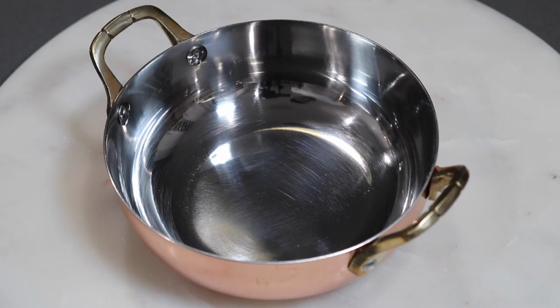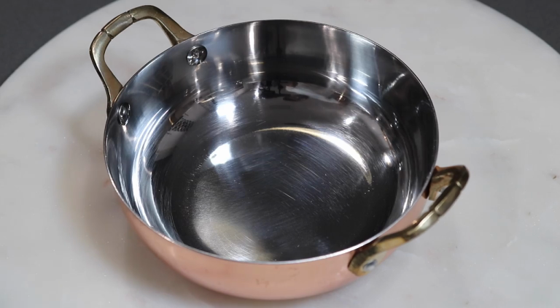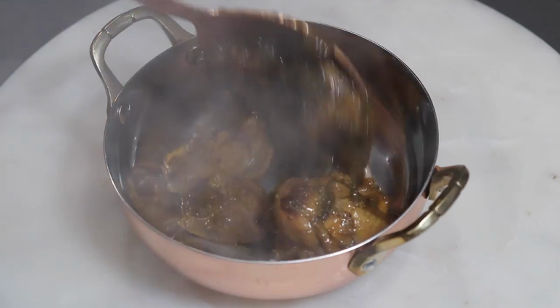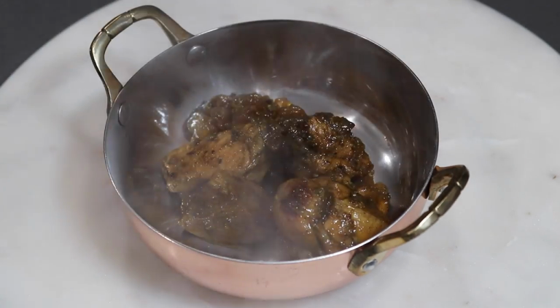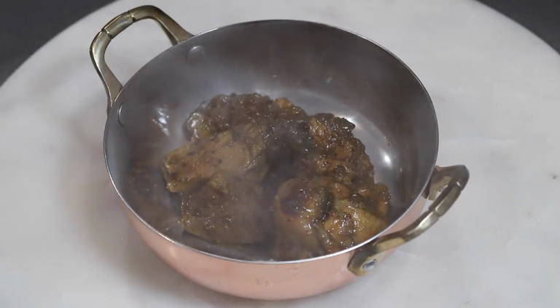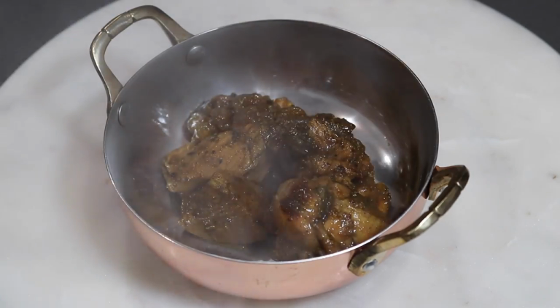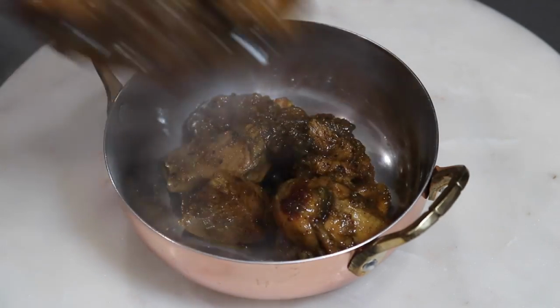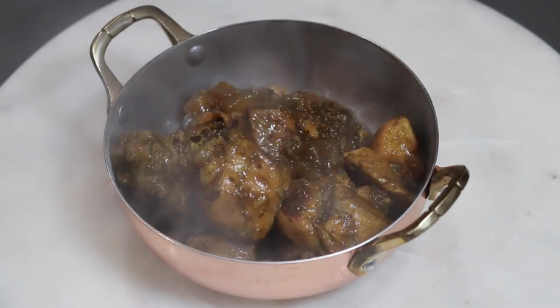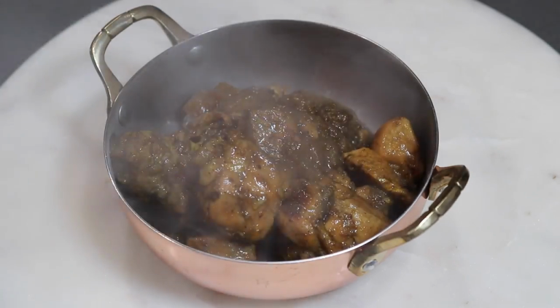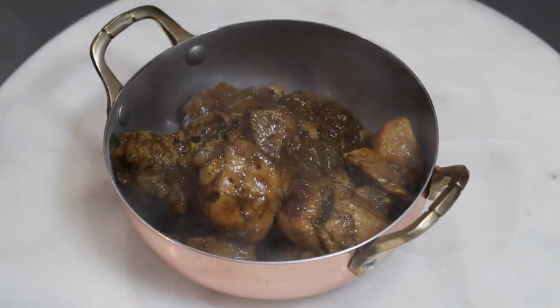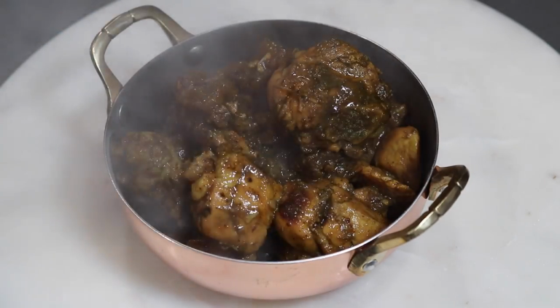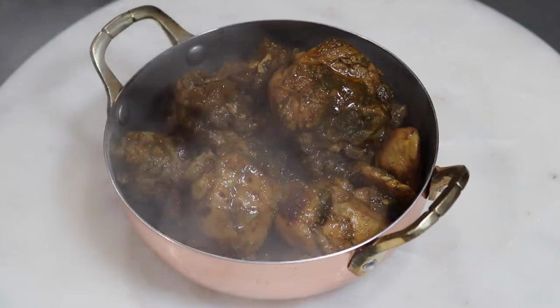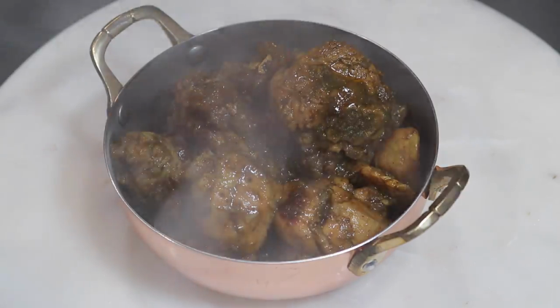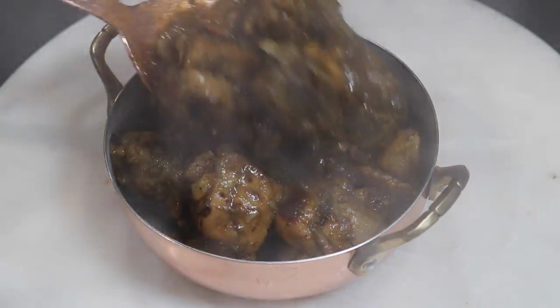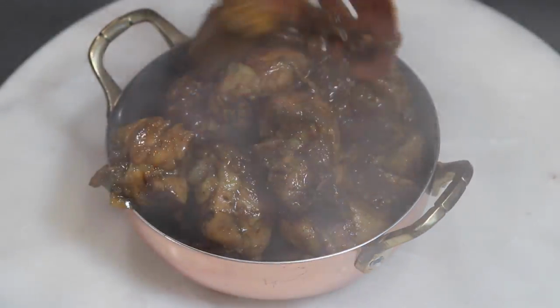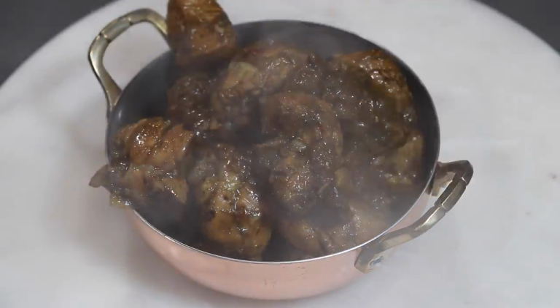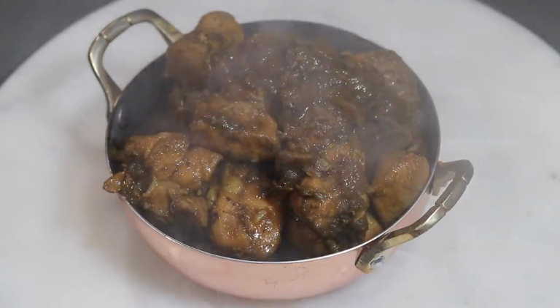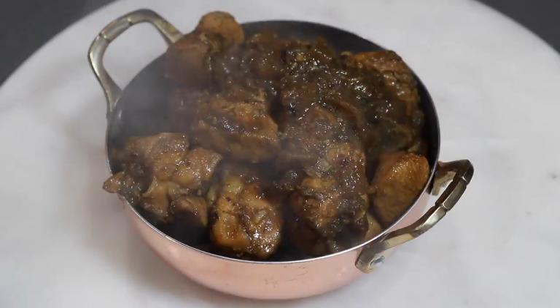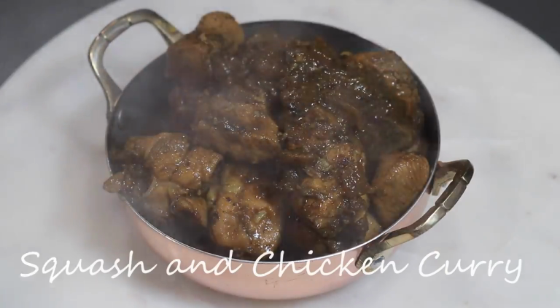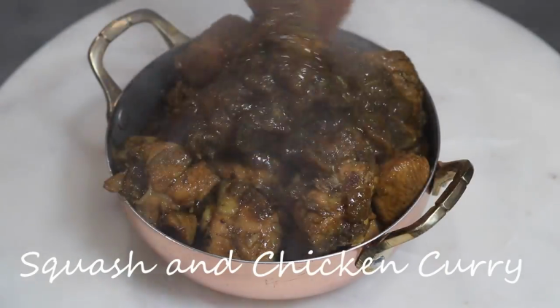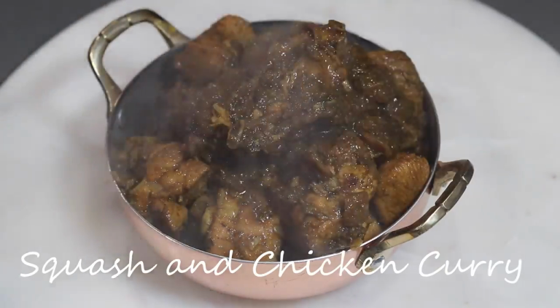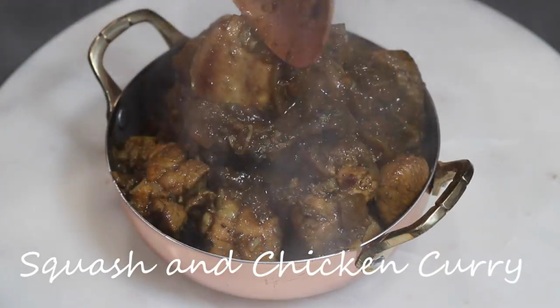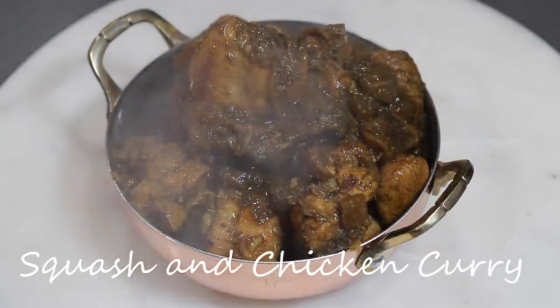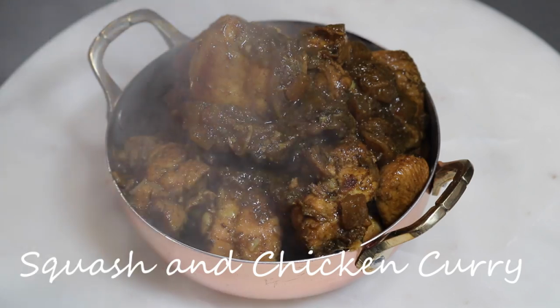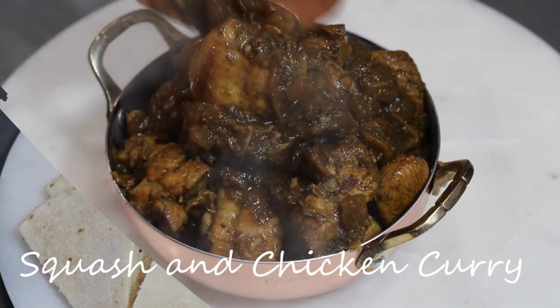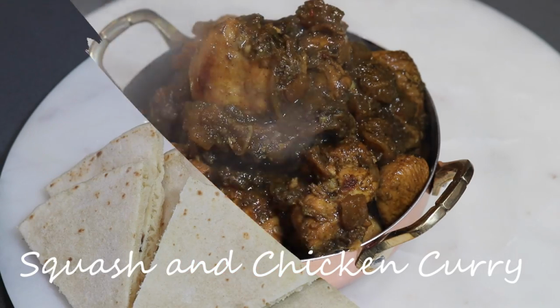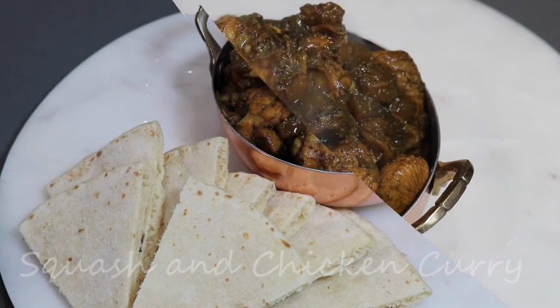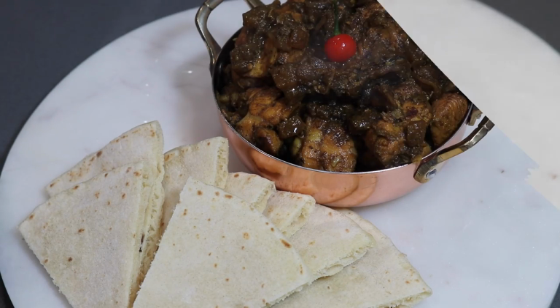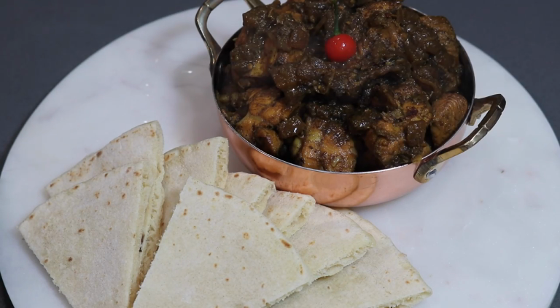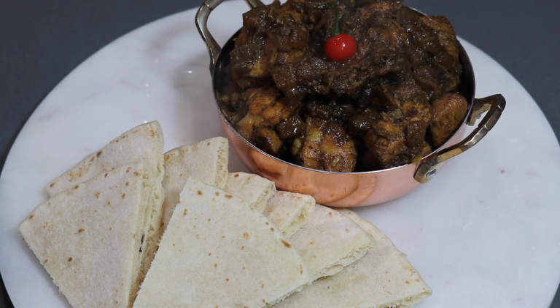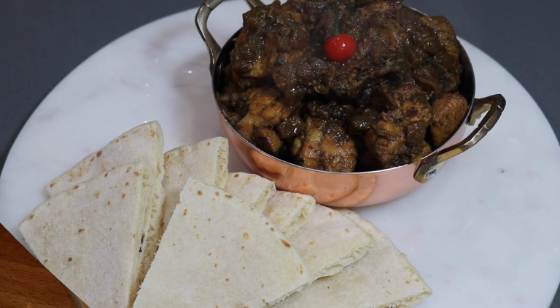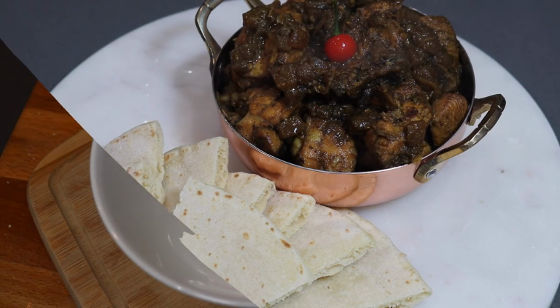Hey everybody, welcome back to my channel. In today's video, I'm sharing another curry recipe that I have not shared on my channel yet. This one is going to be for squash and chicken curry. If you're all interested to see how I put together this delicious dish, then please keep on watching the video.